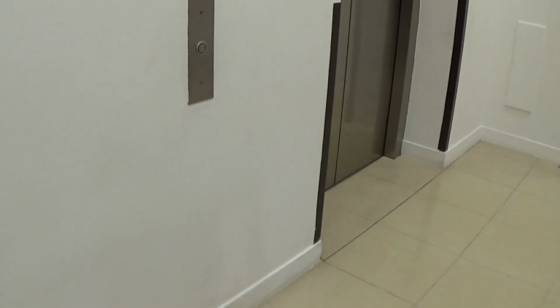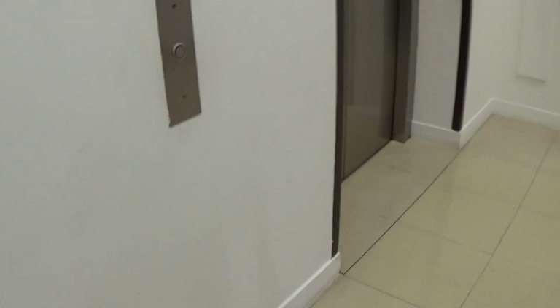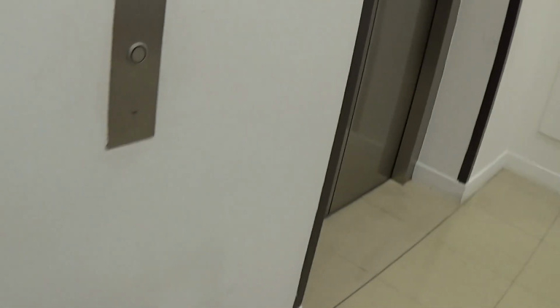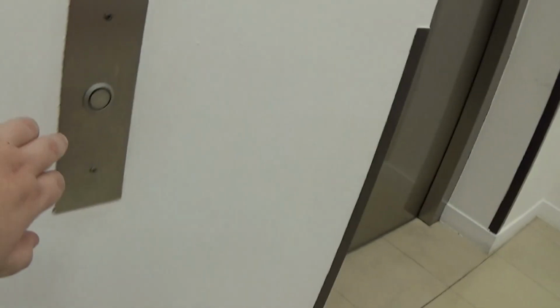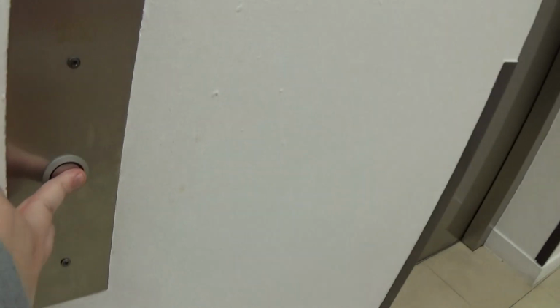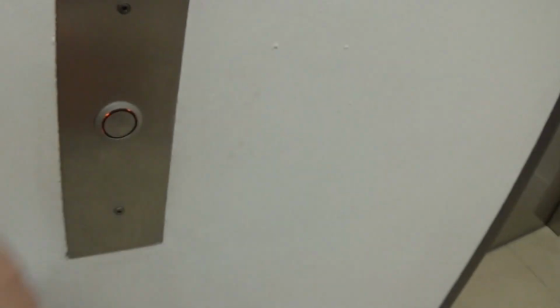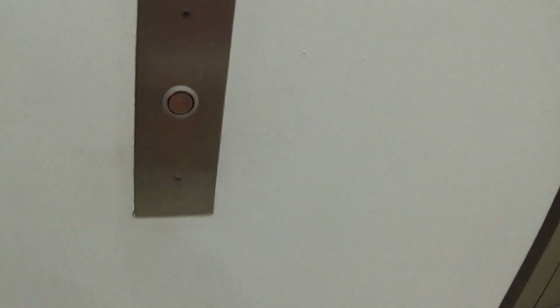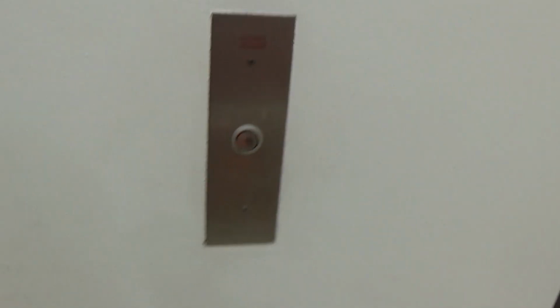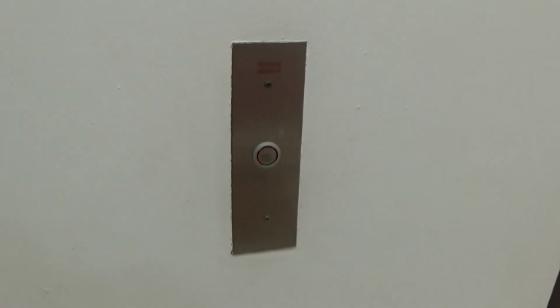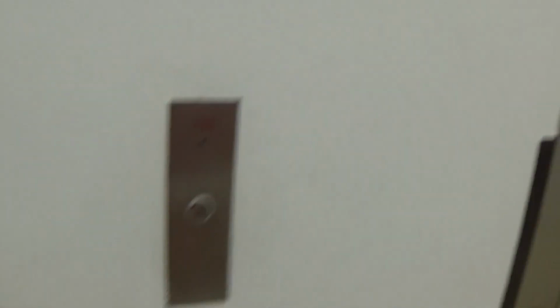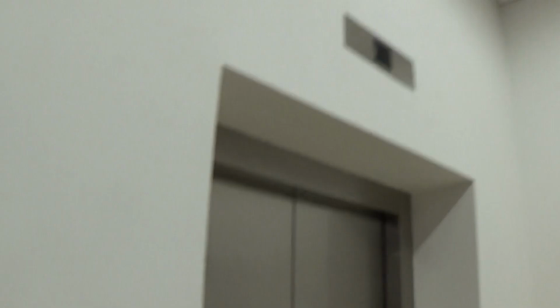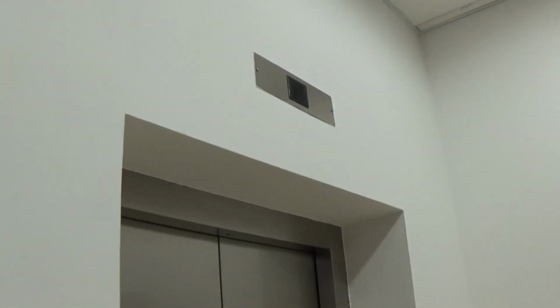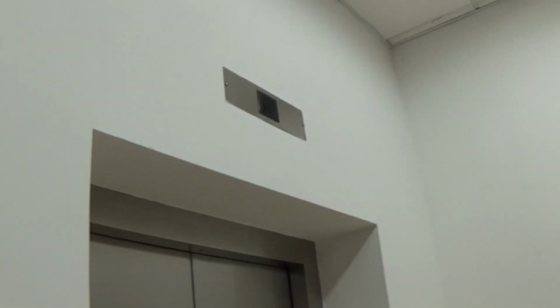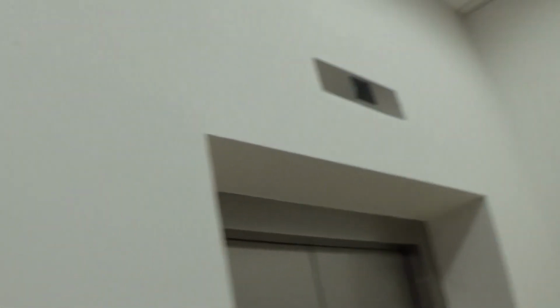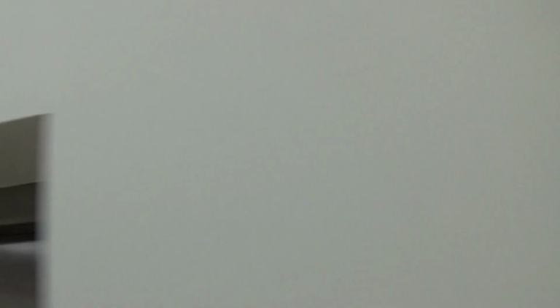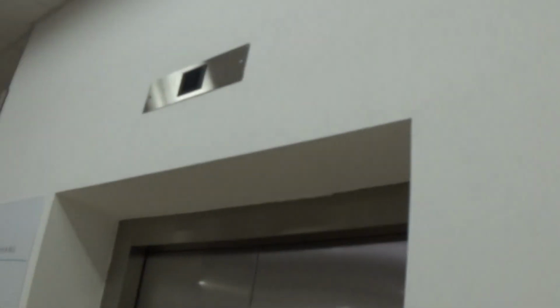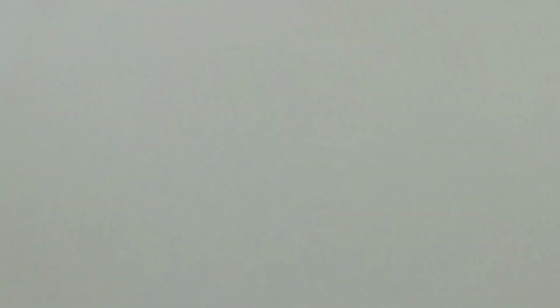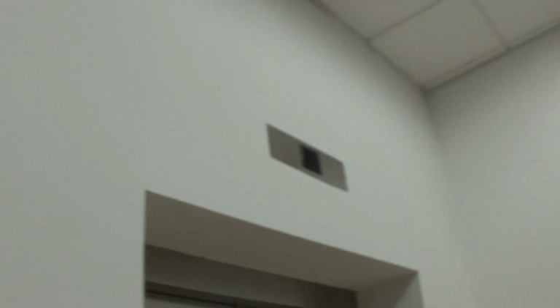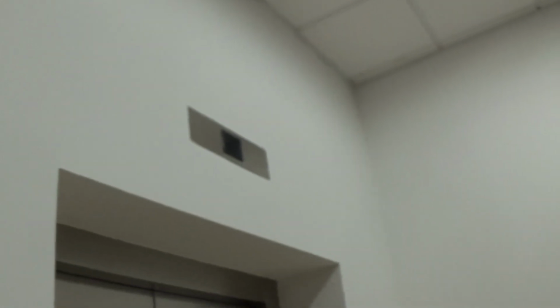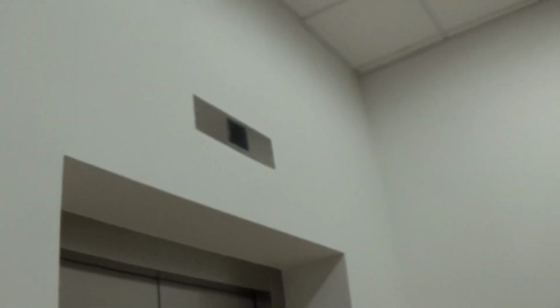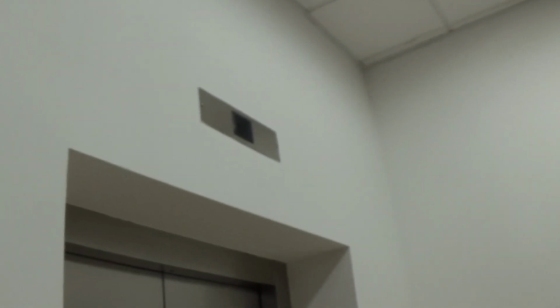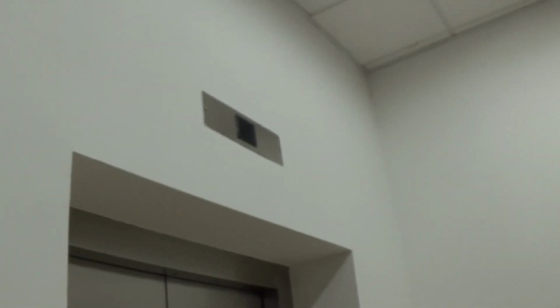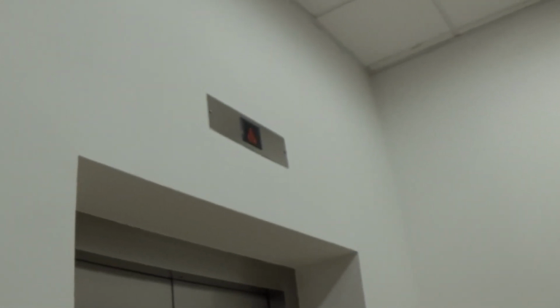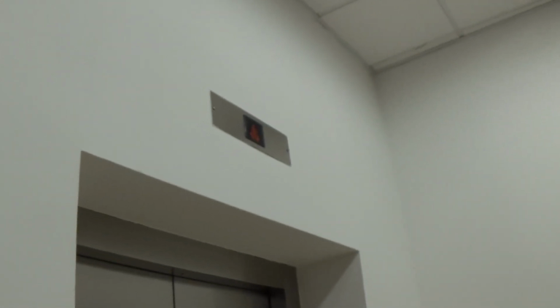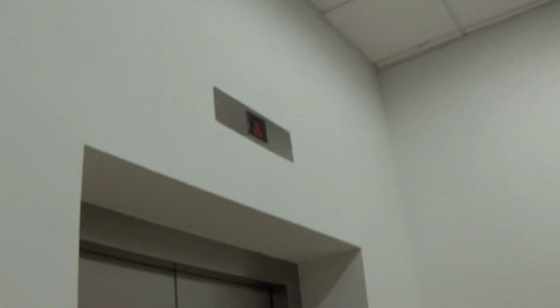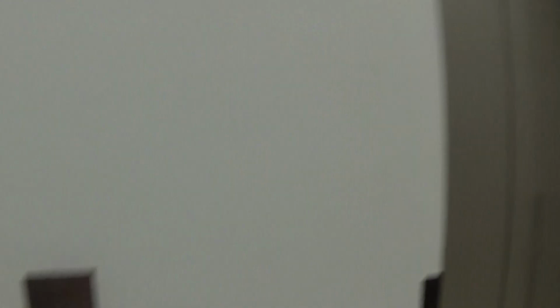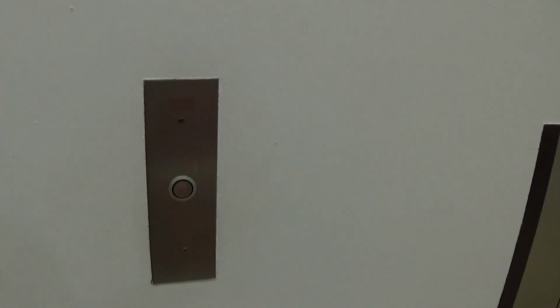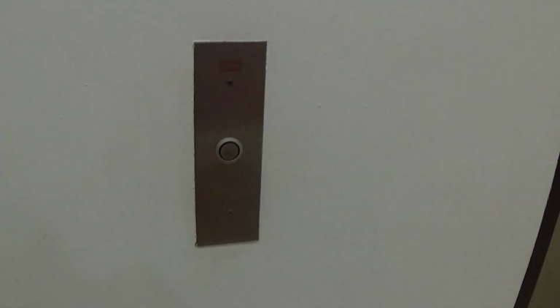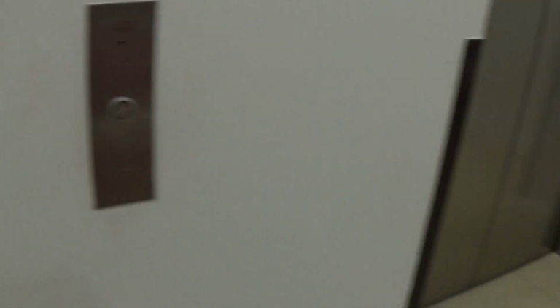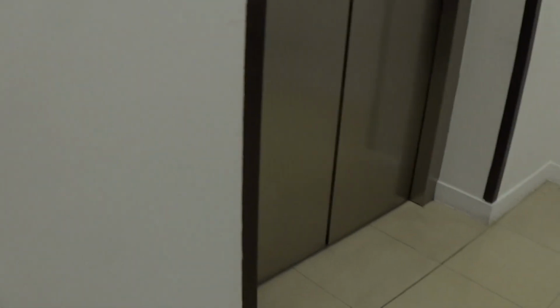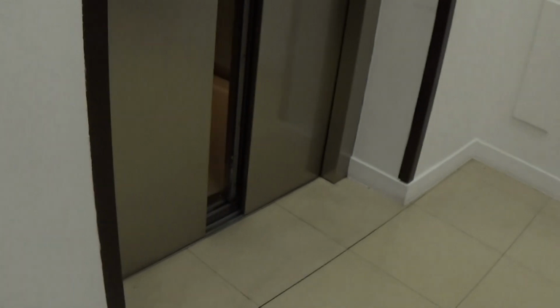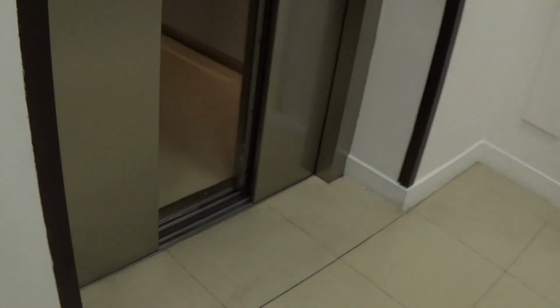We're about to ride this one. I think this one's coming. Here it is. We got lift number two.